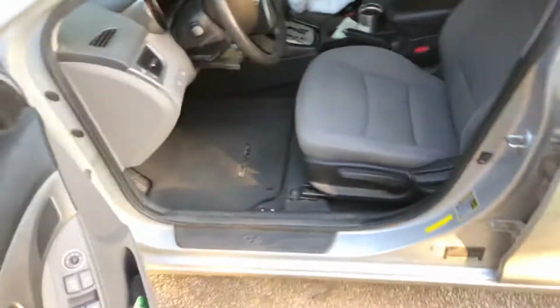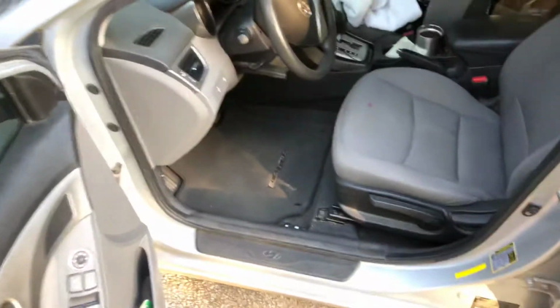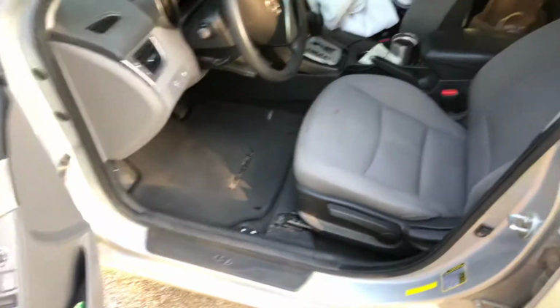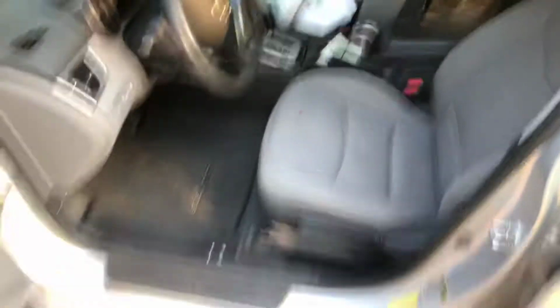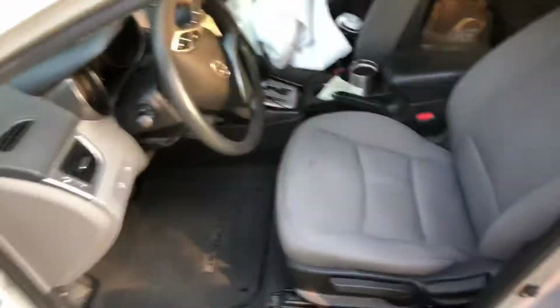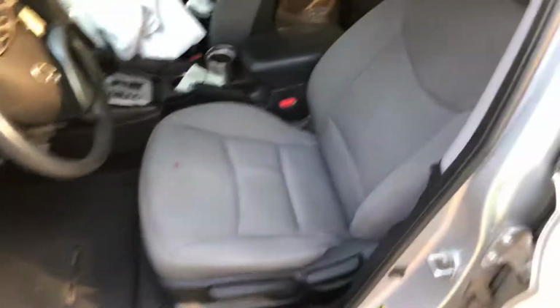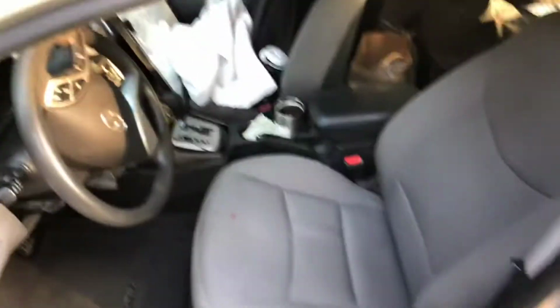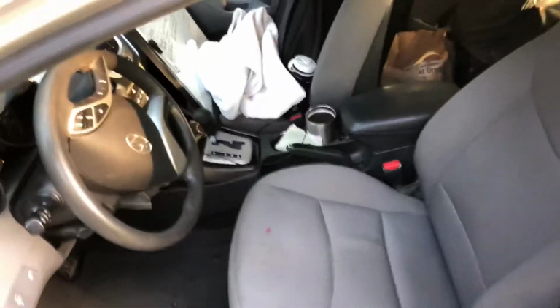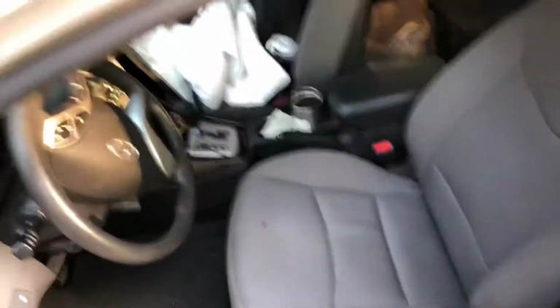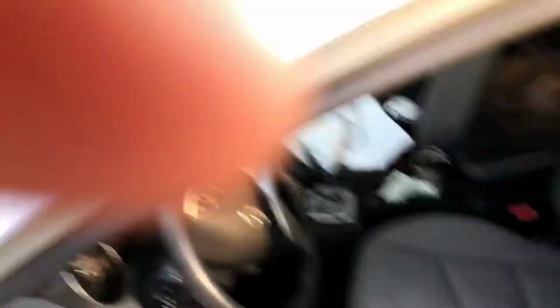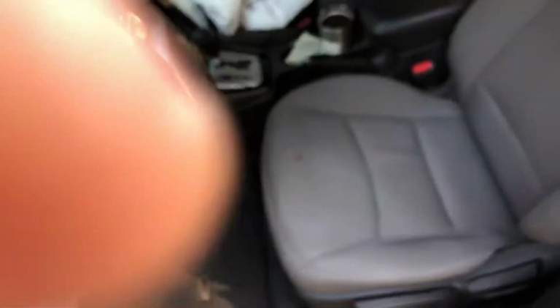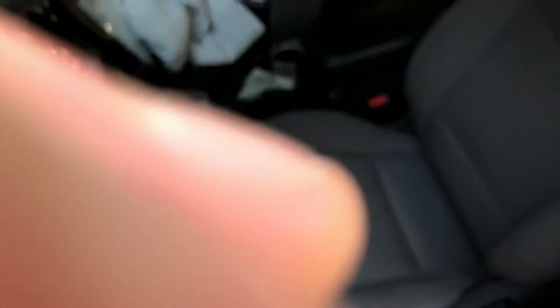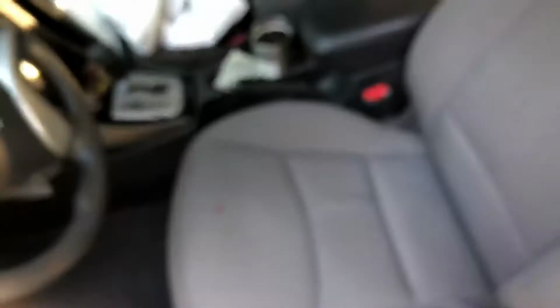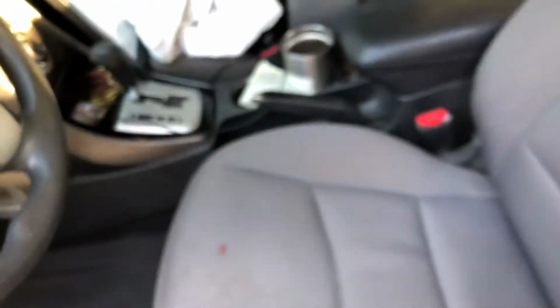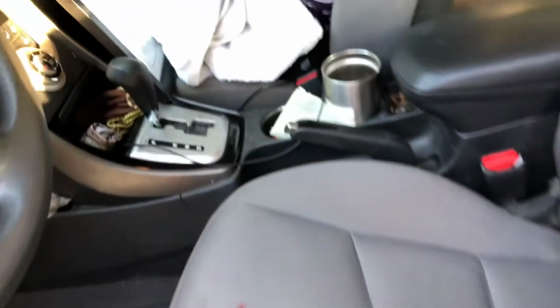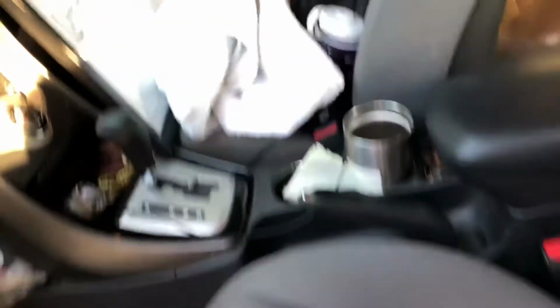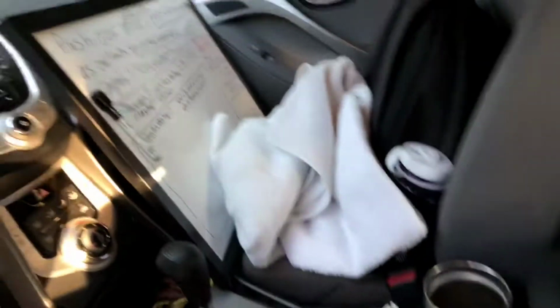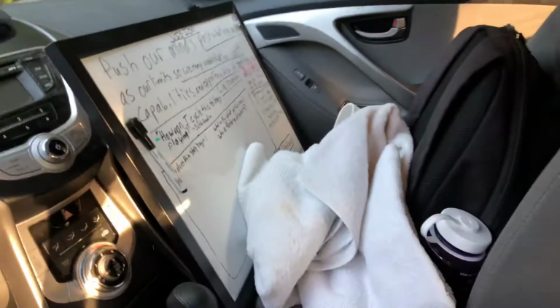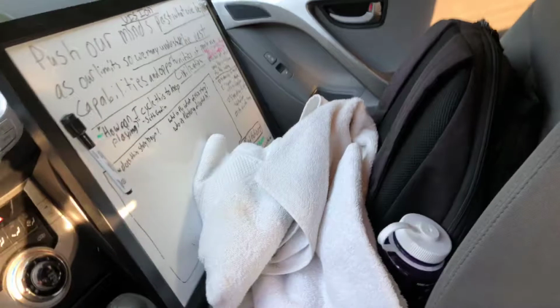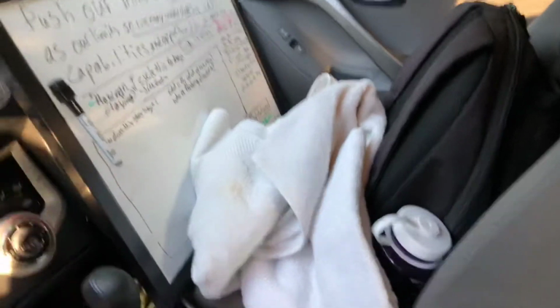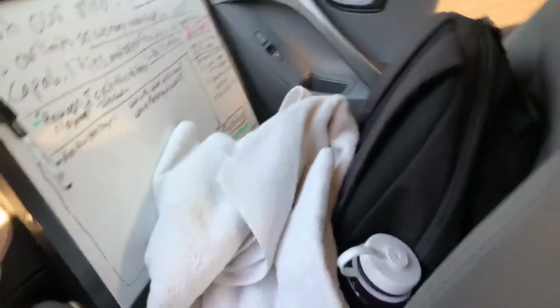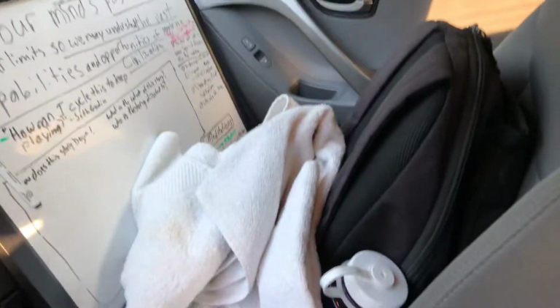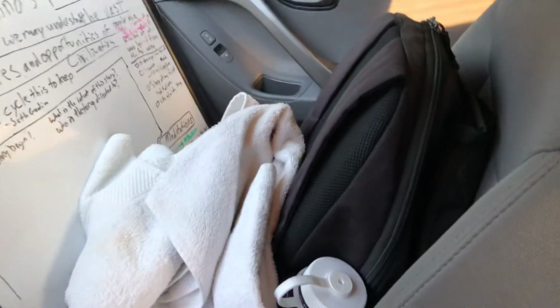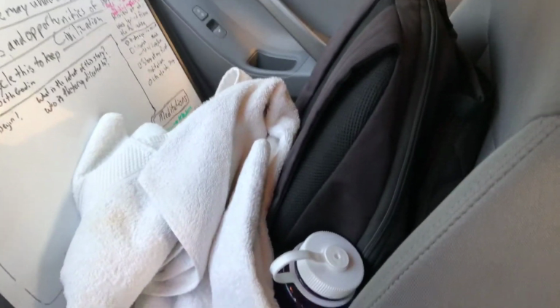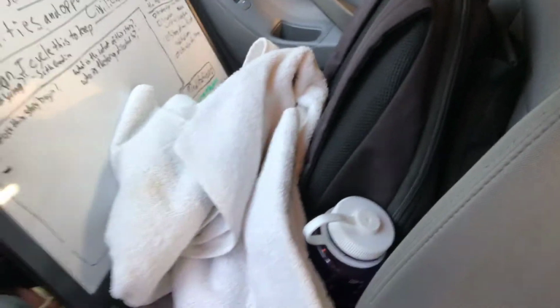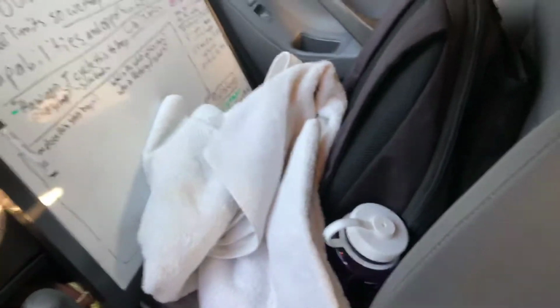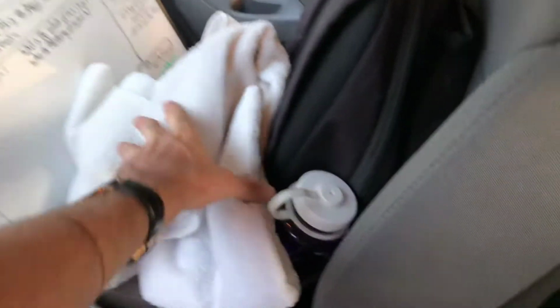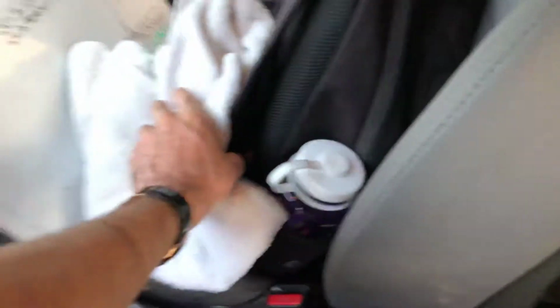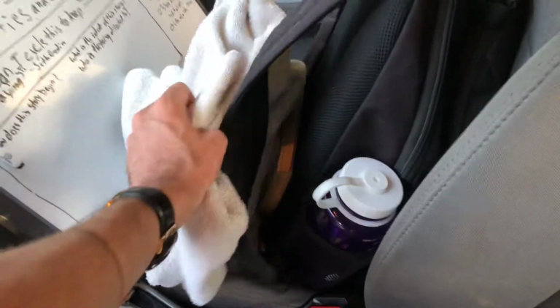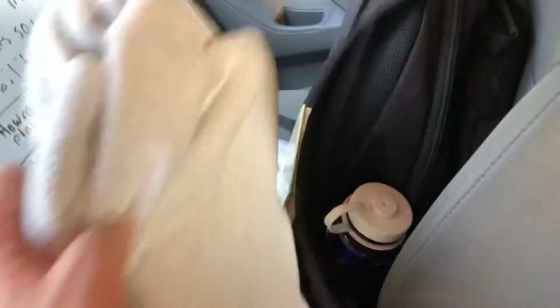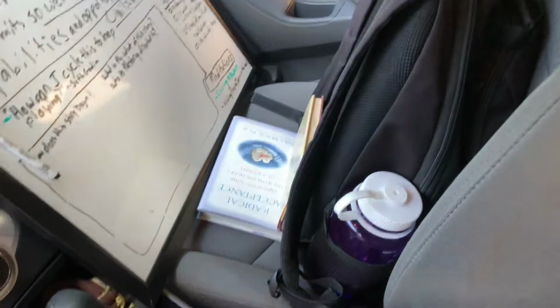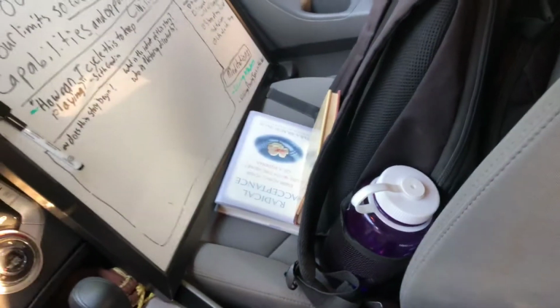So this is what it is. There's a board right there so I can see it while I'm driving. This is a buddy's towel so I'm going to drop this off.